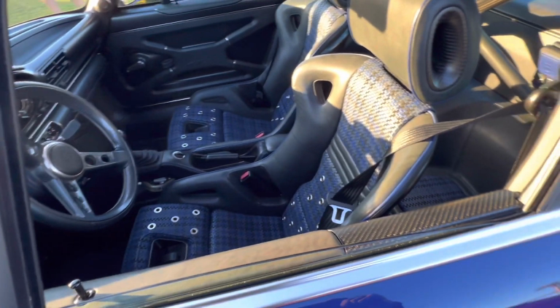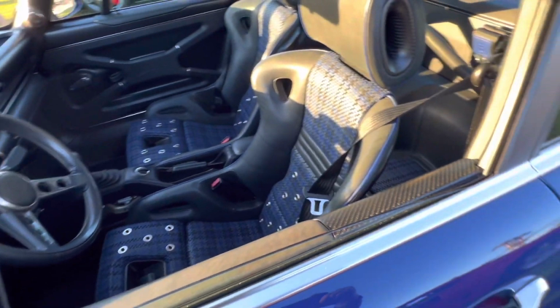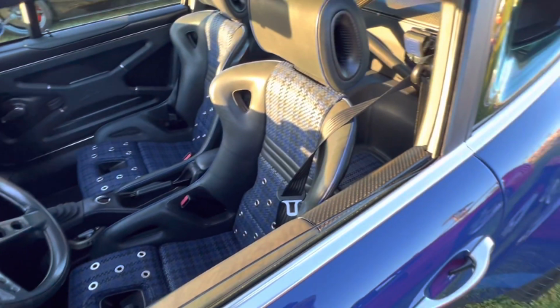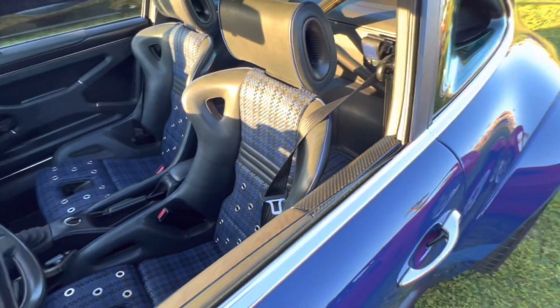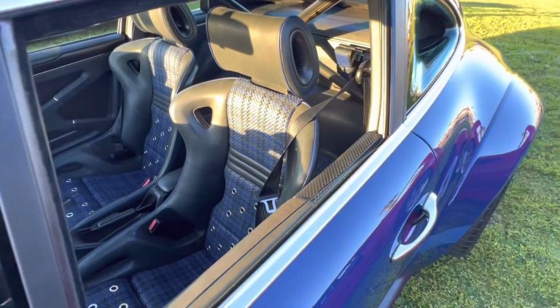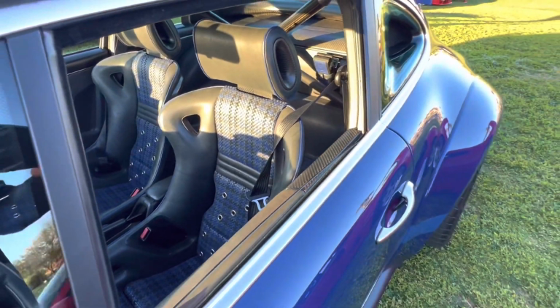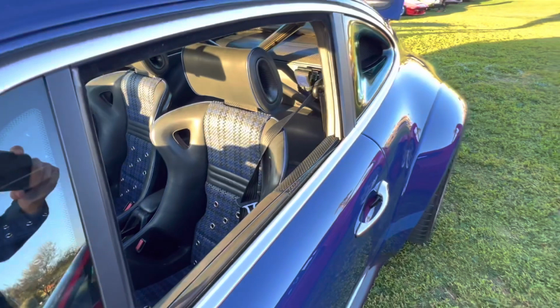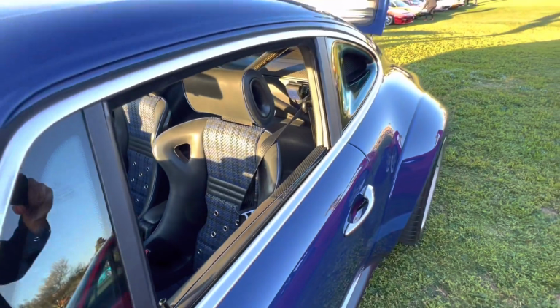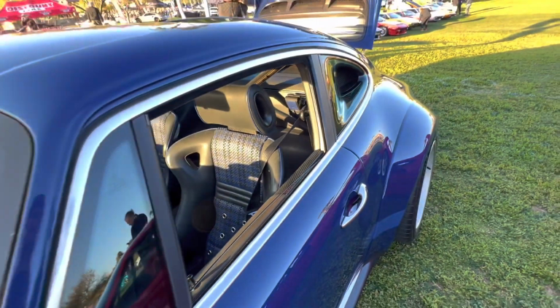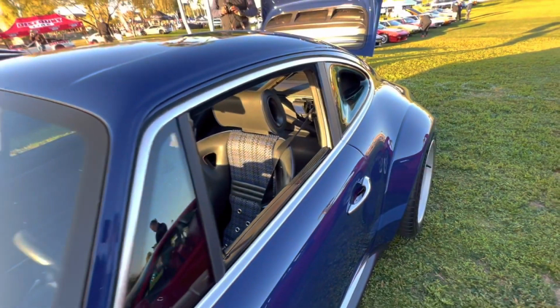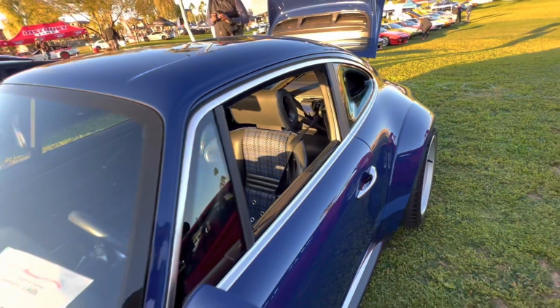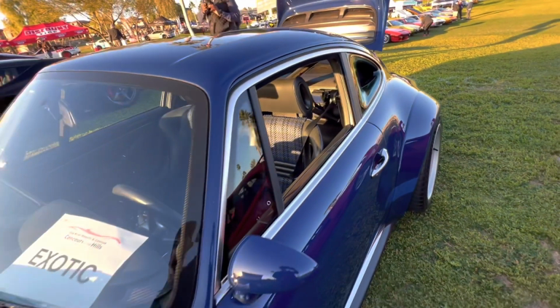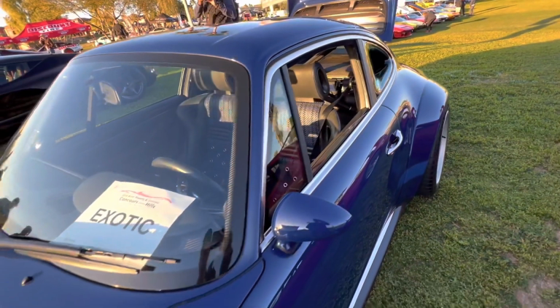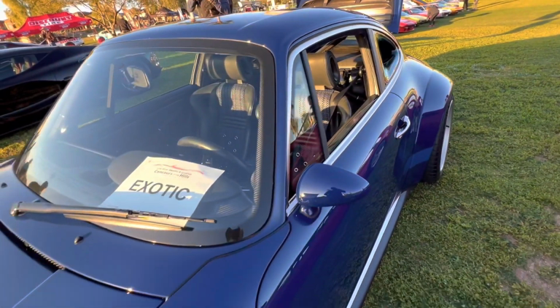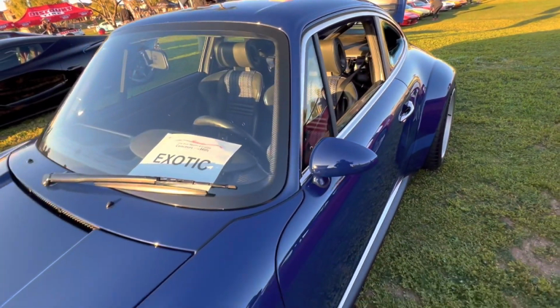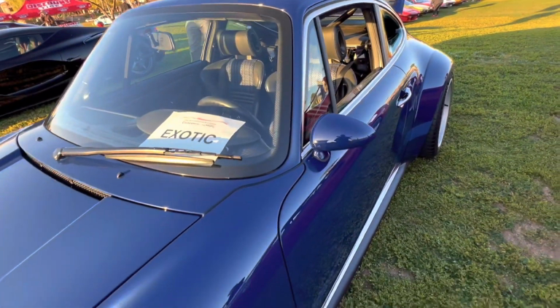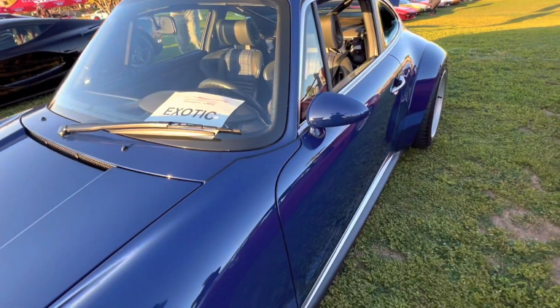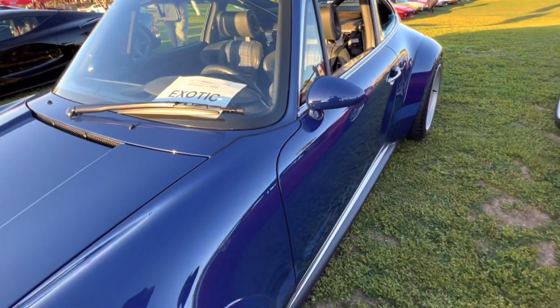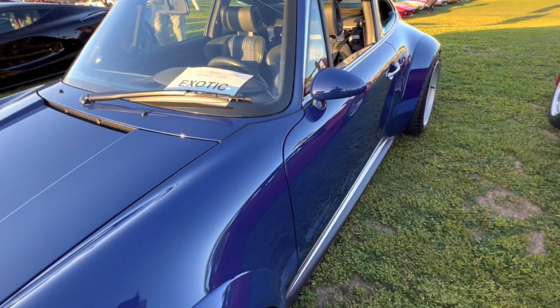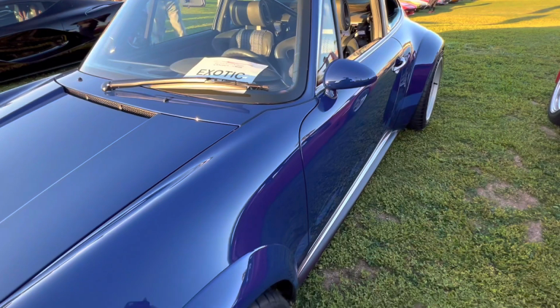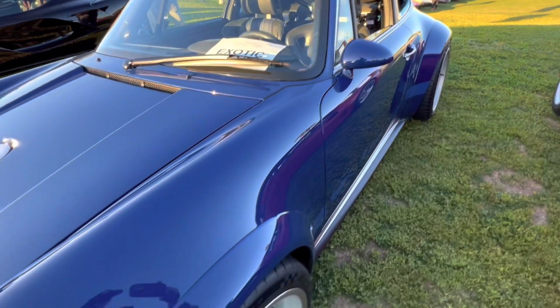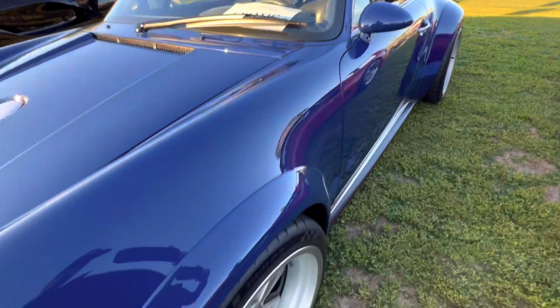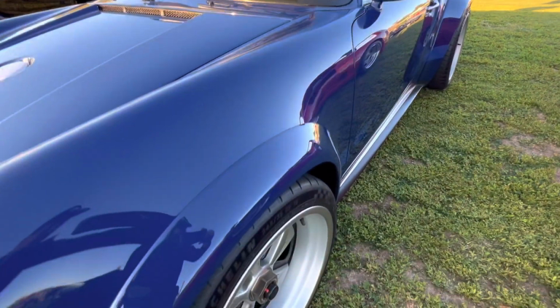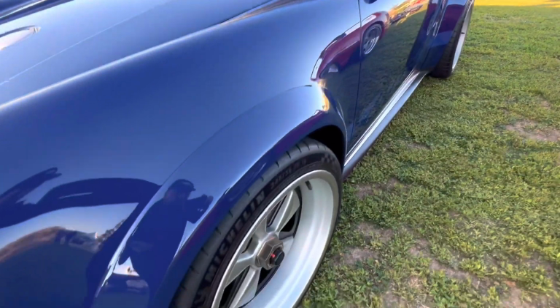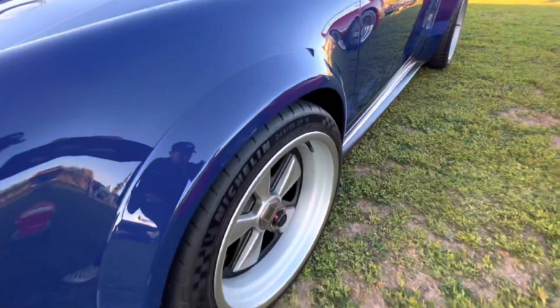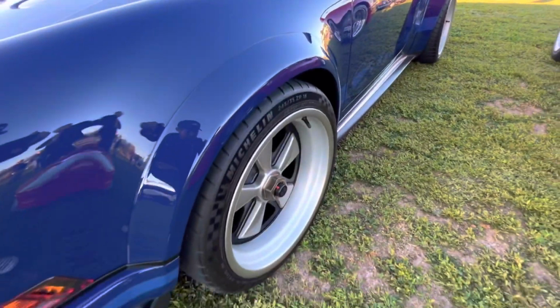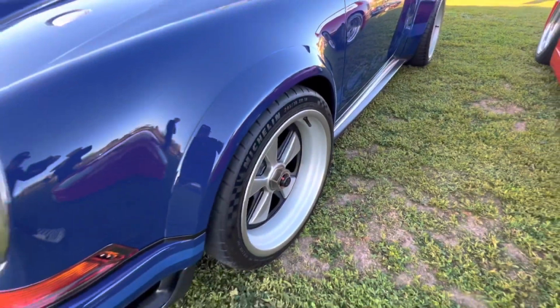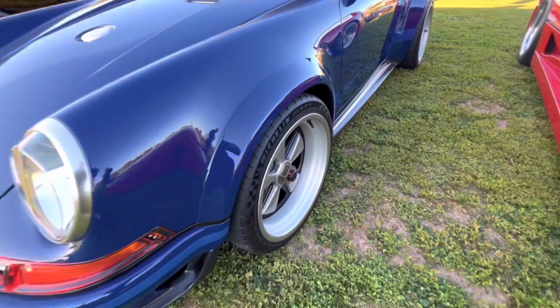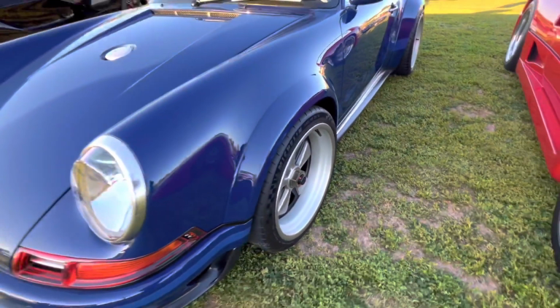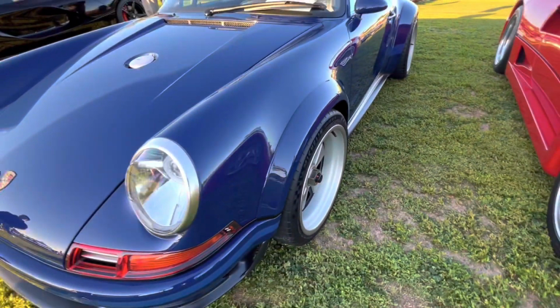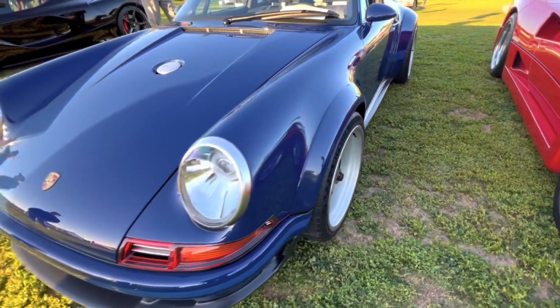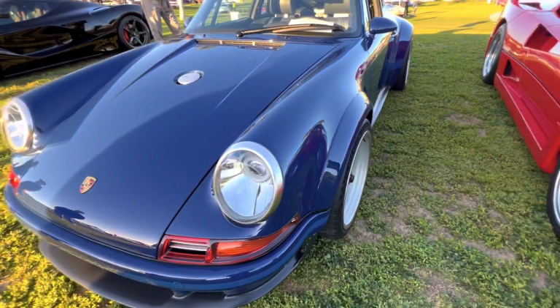As of making this video, all of the Singer Classic and DLS cars — they built about 450 classics and, like I said earlier, 75 DLS cars — are actually spoken for, and the only cars available are the Turbo Study cars, which look fantastic if you've never seen them.